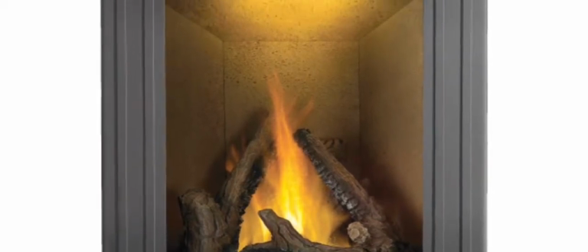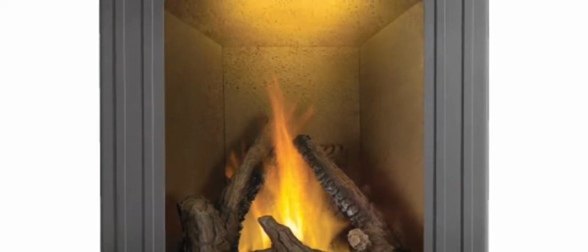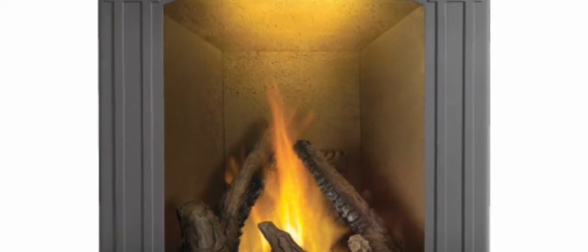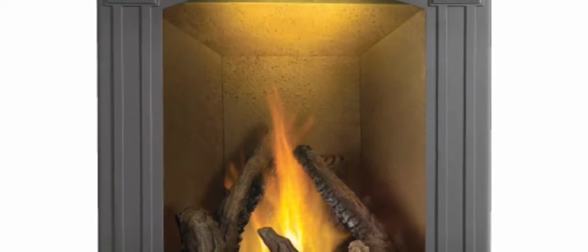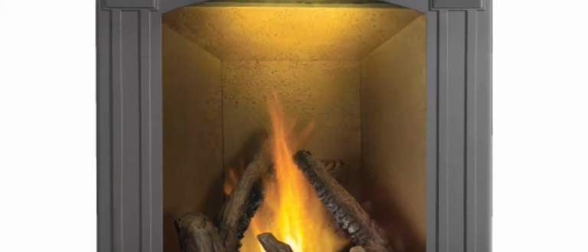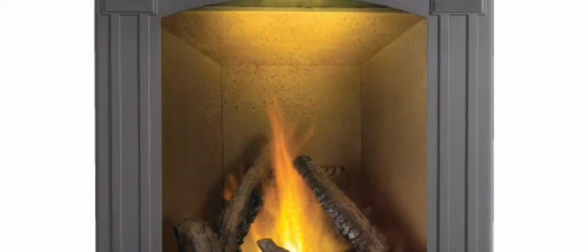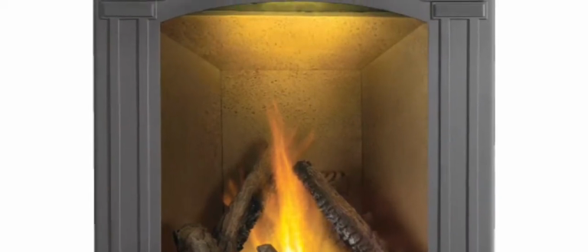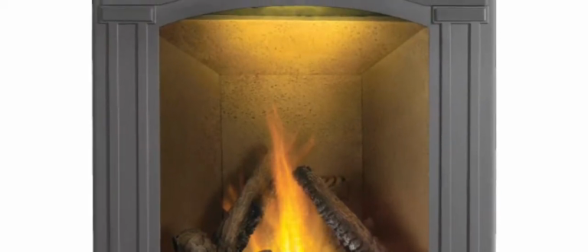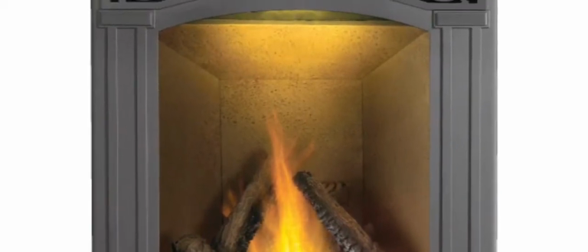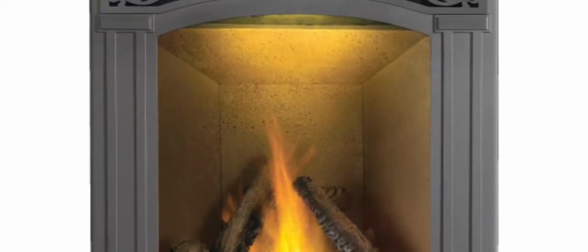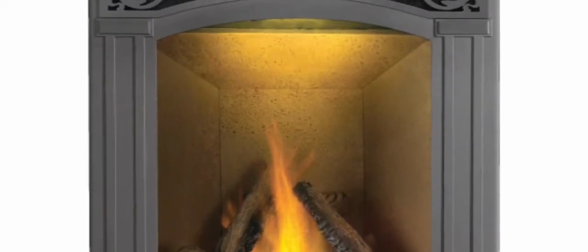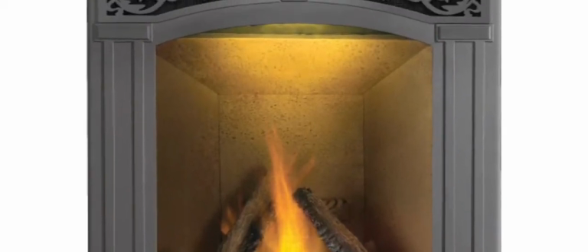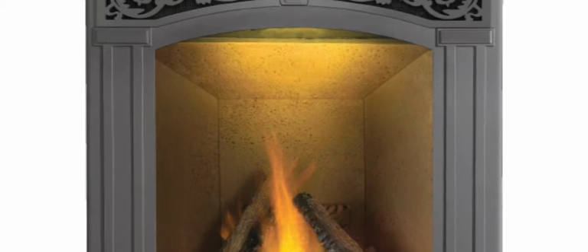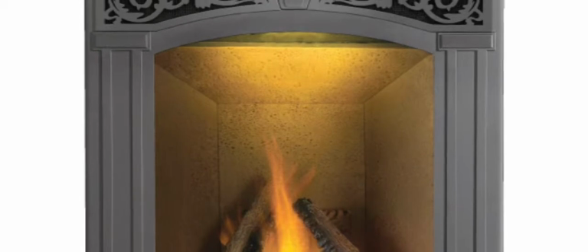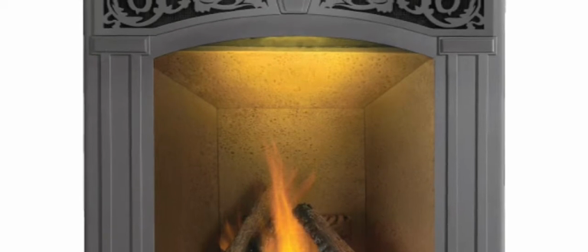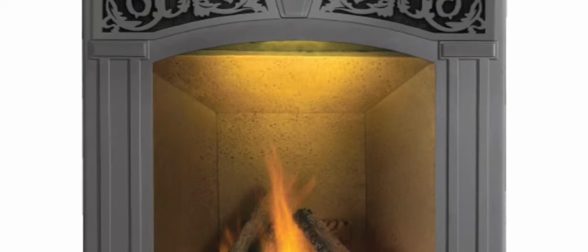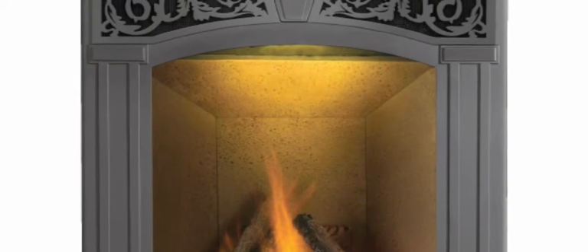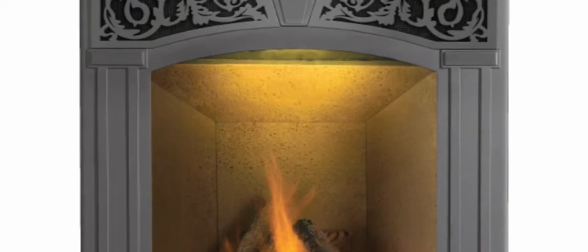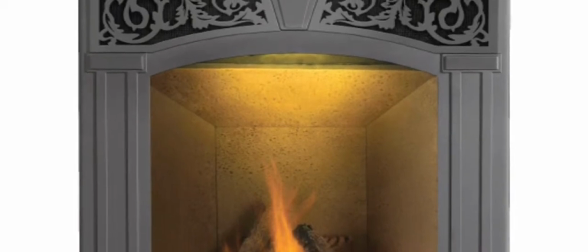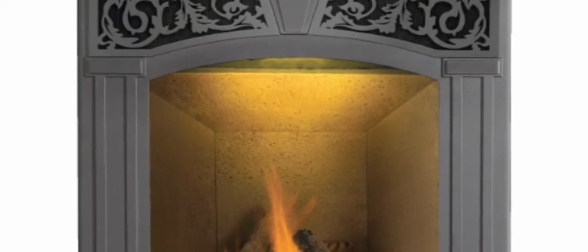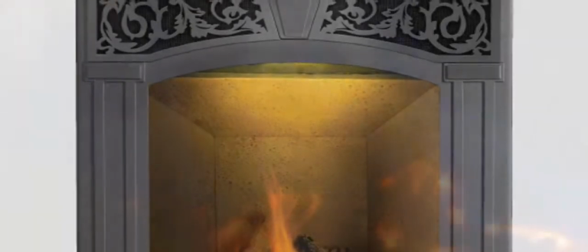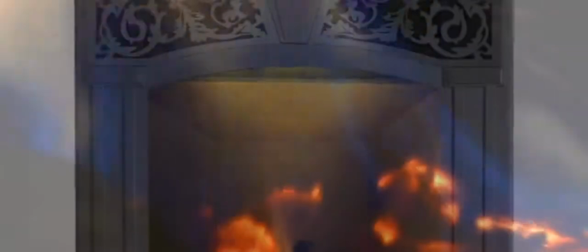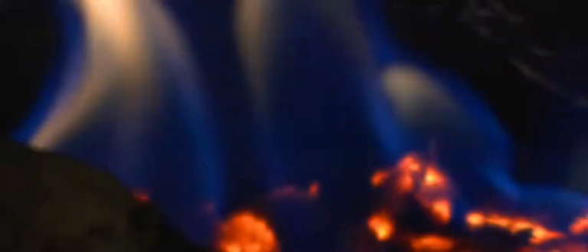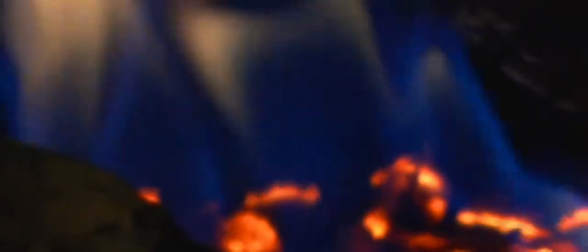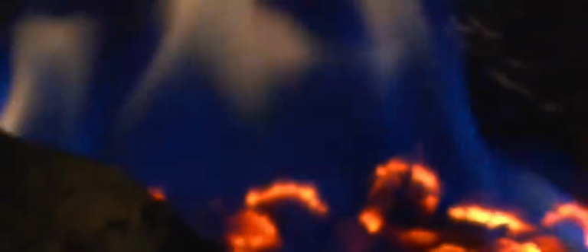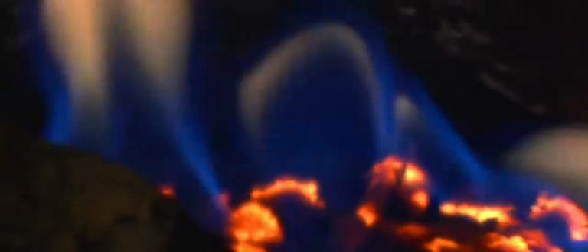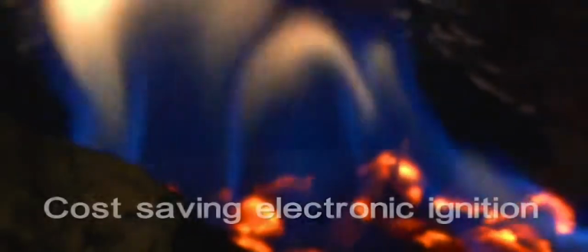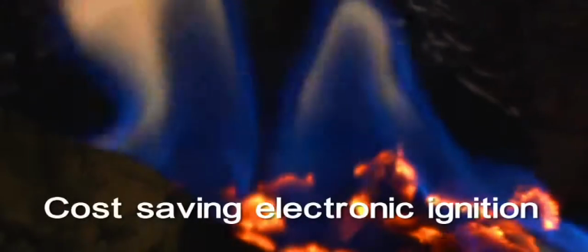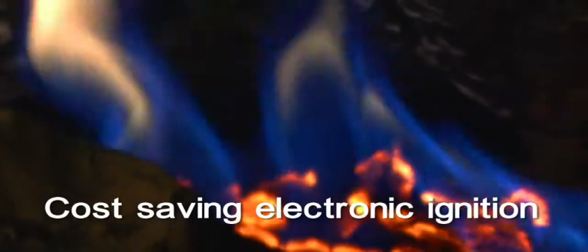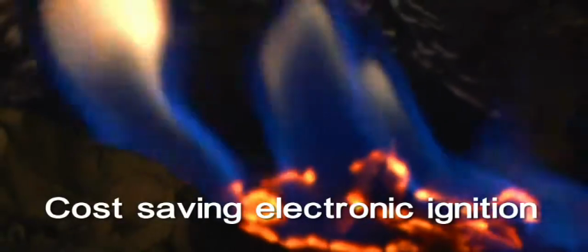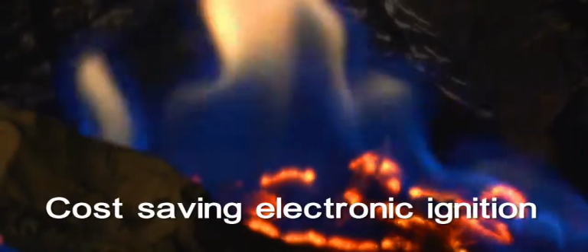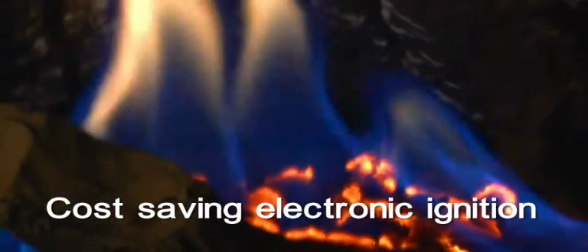Napoleon's exclusive nightlight system comes standard, illuminating the logs even when the fireplace is off and adds a warm glow to the room.